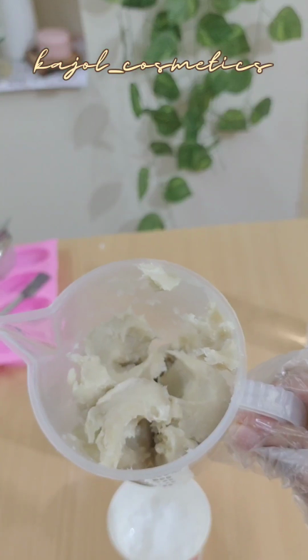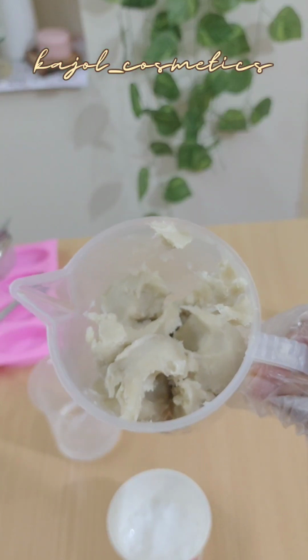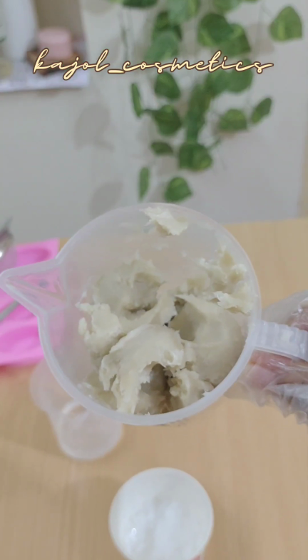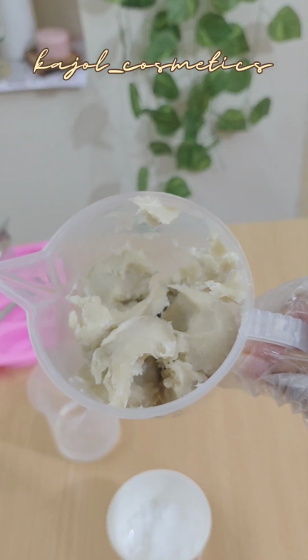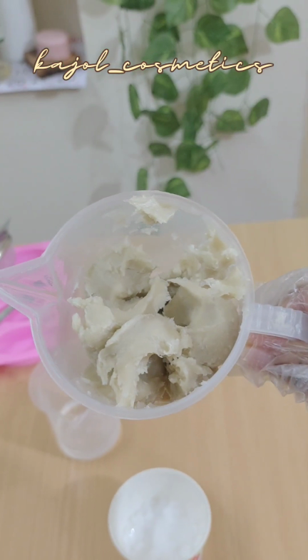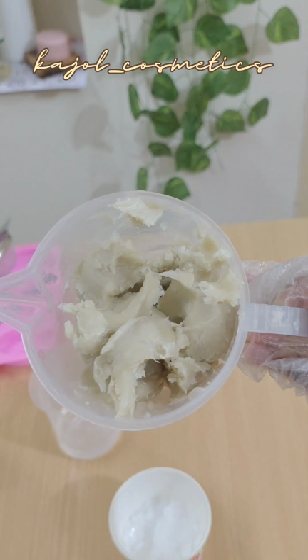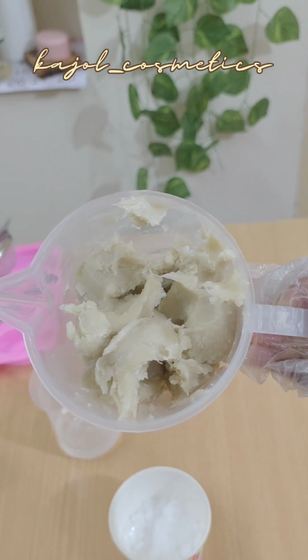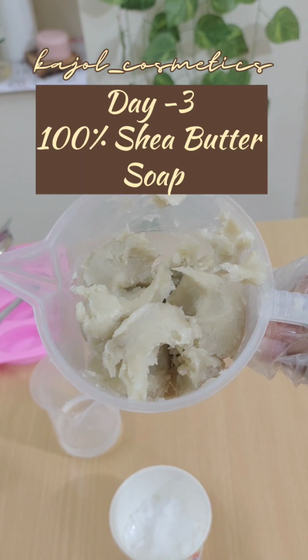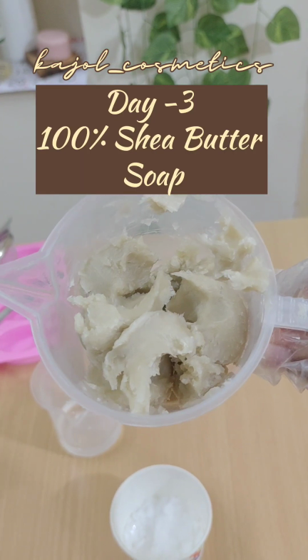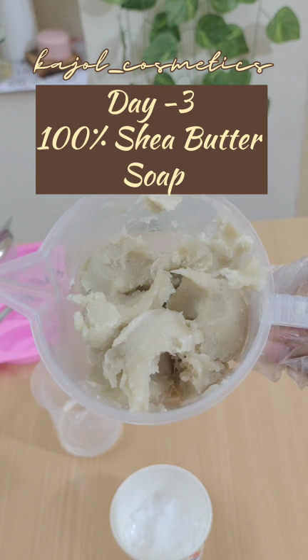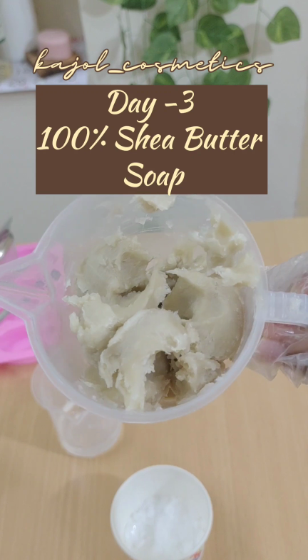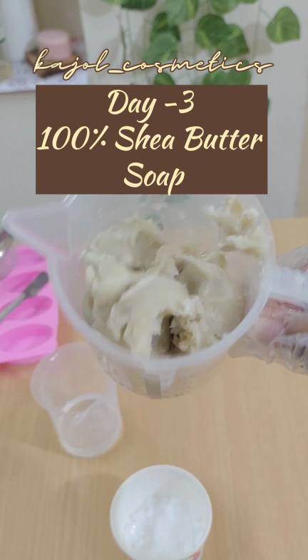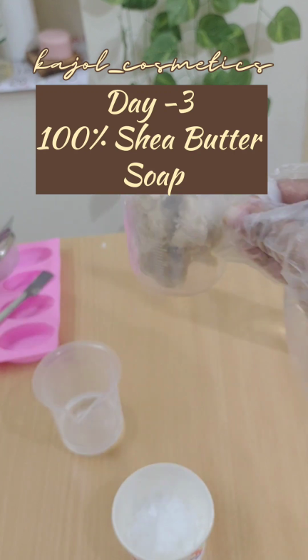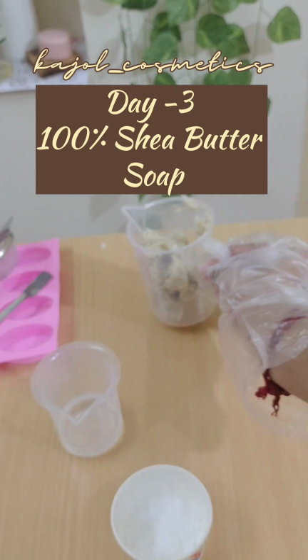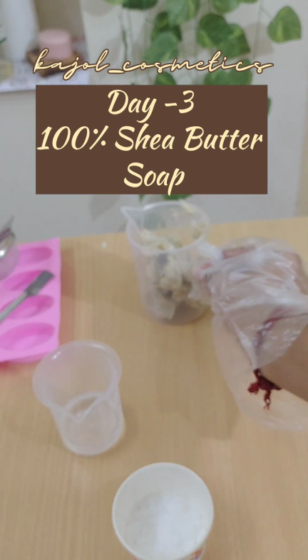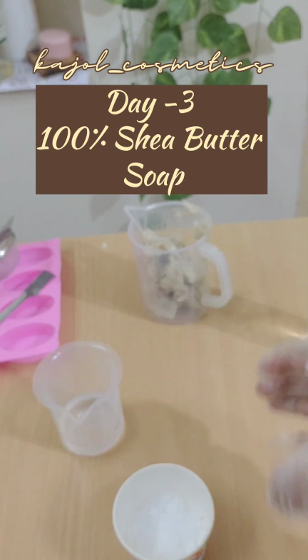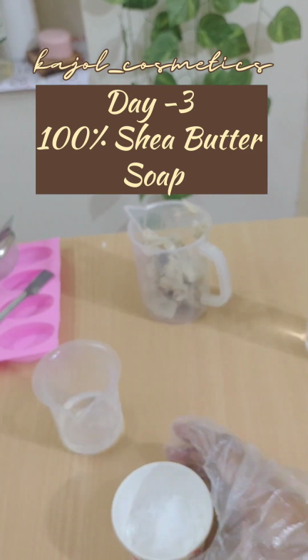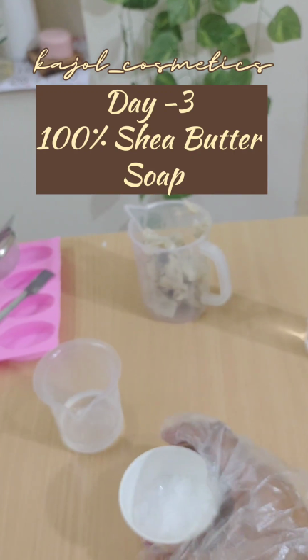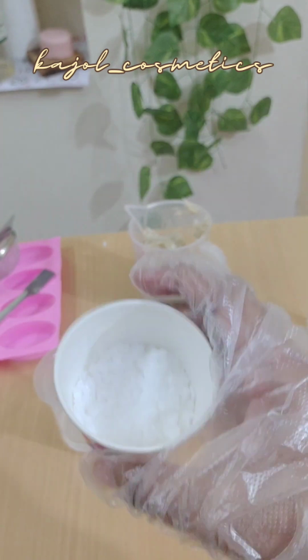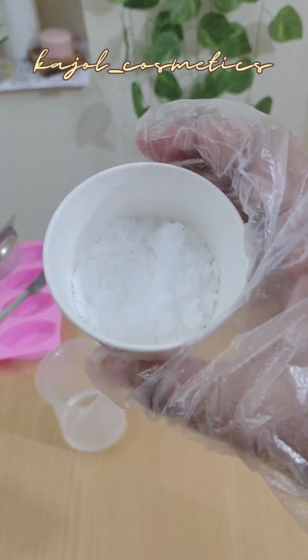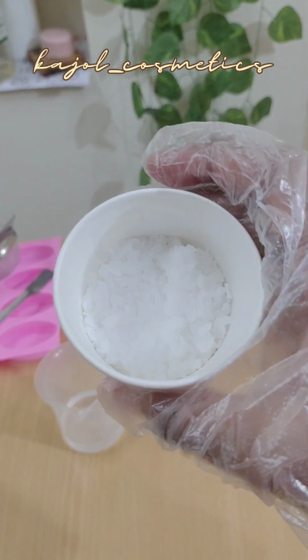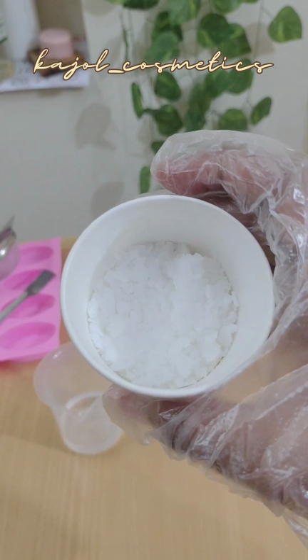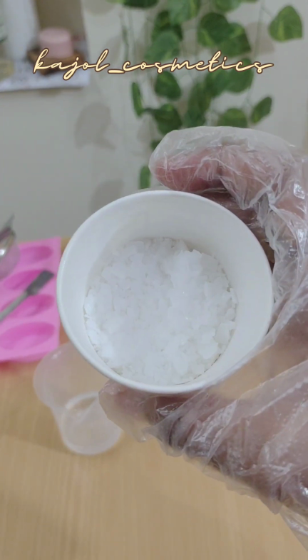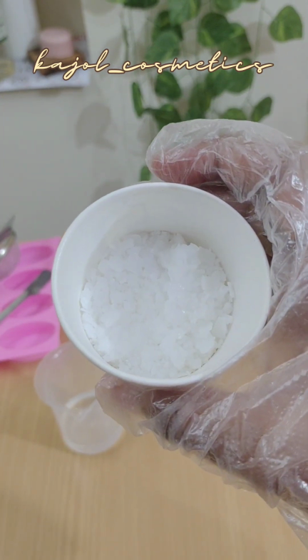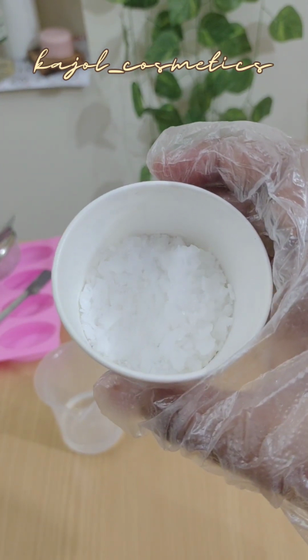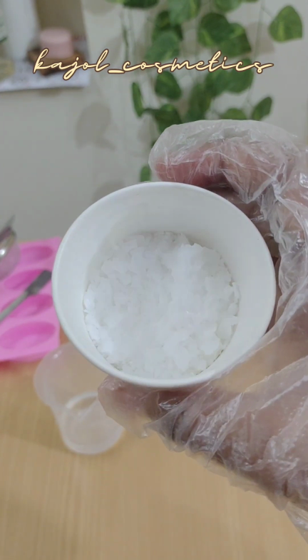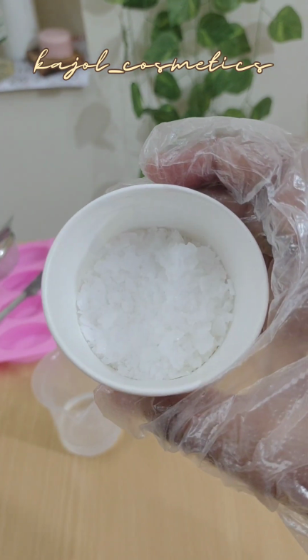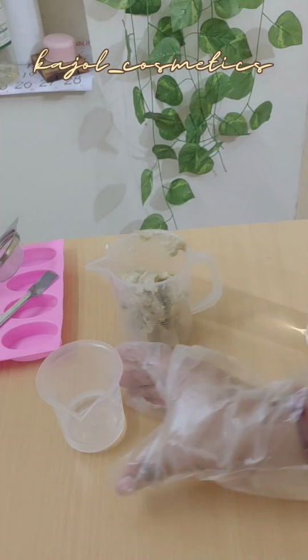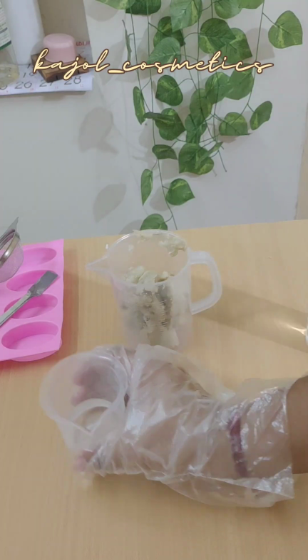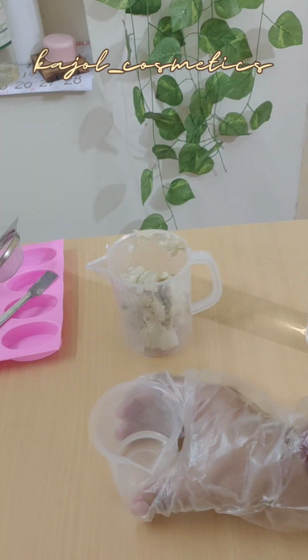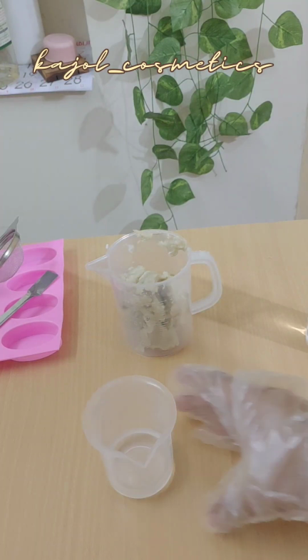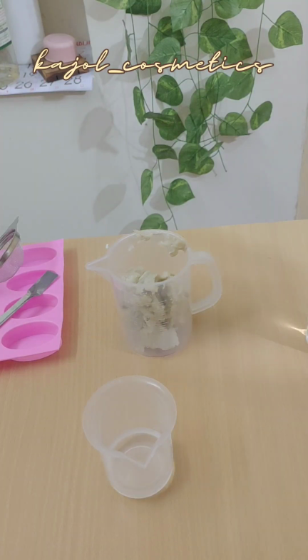Hi, I am Kajol, welcome to Kajol Cosmetics. Today is Day 3 — we are going to make 100 percent shea butter soap.